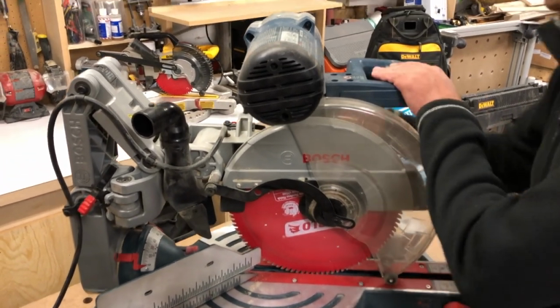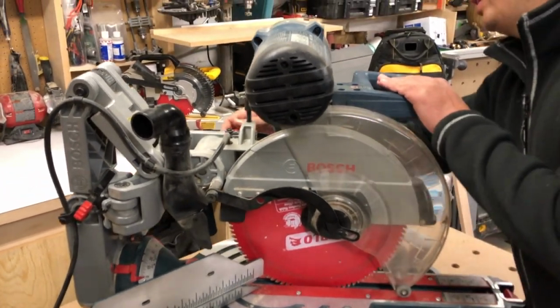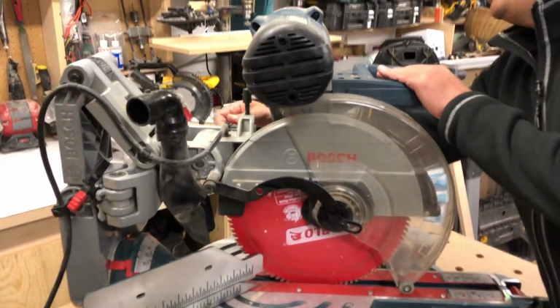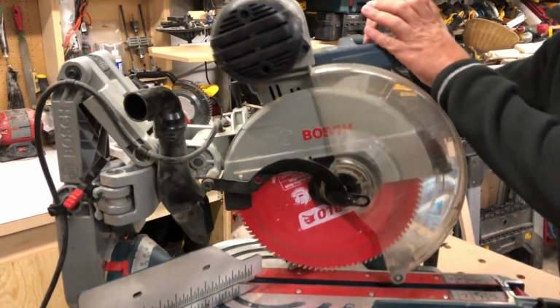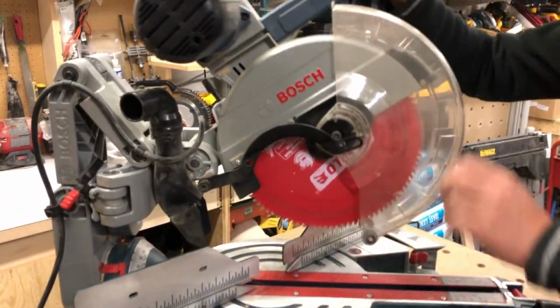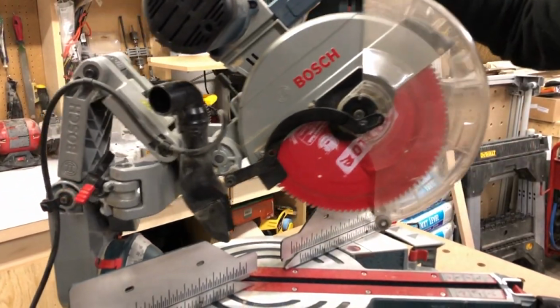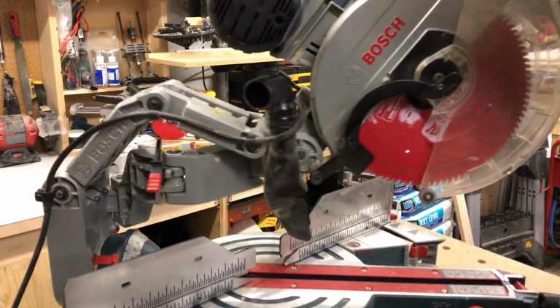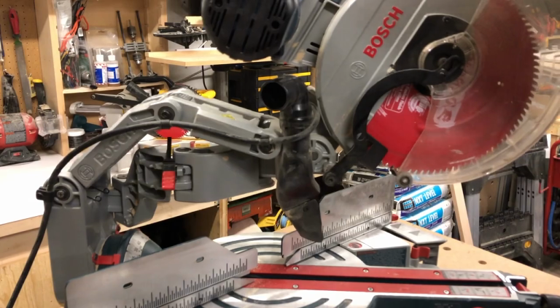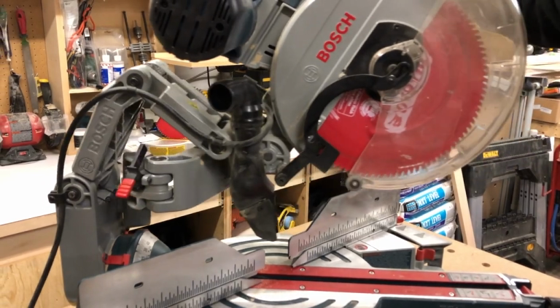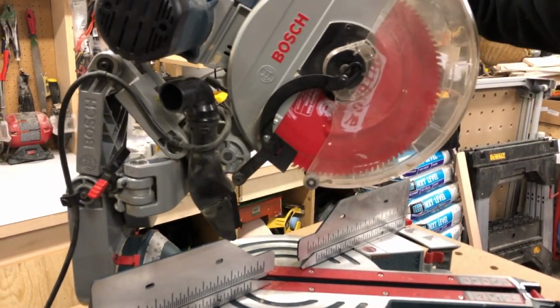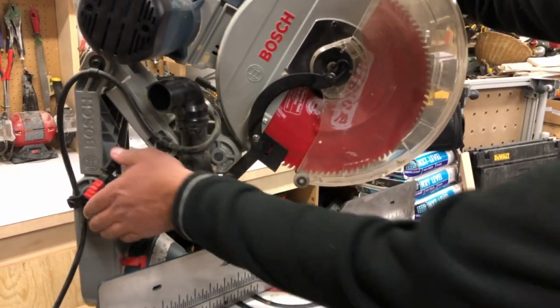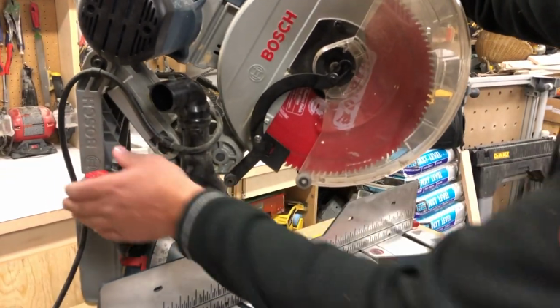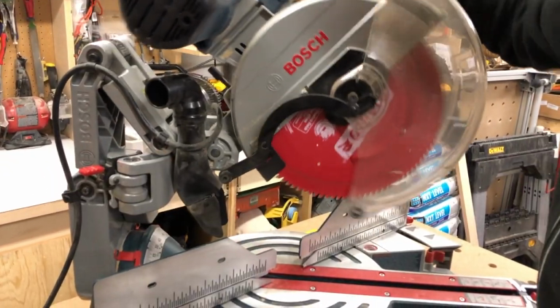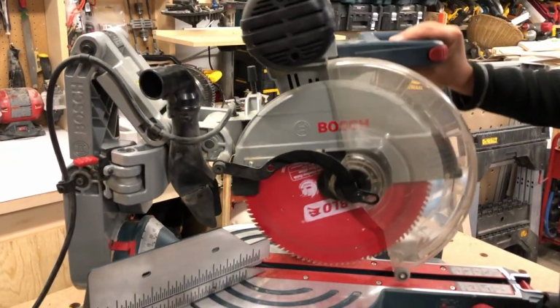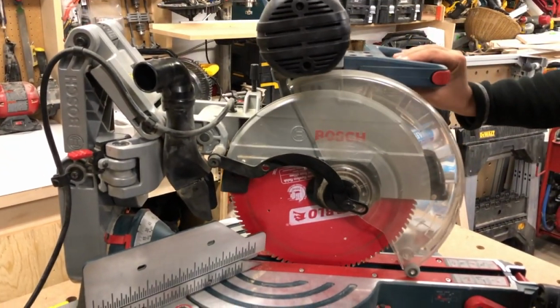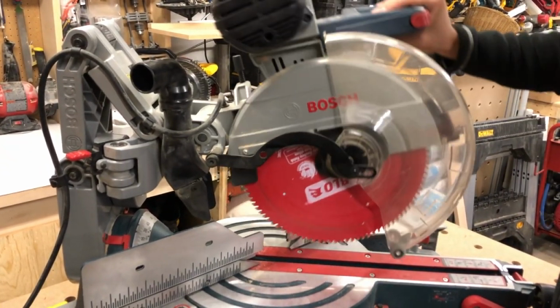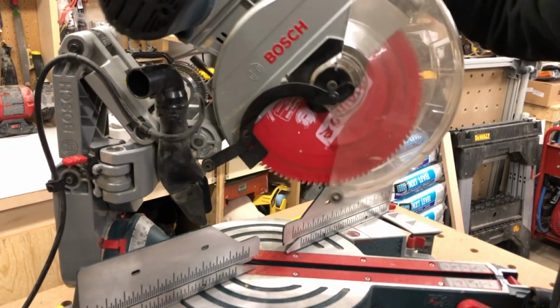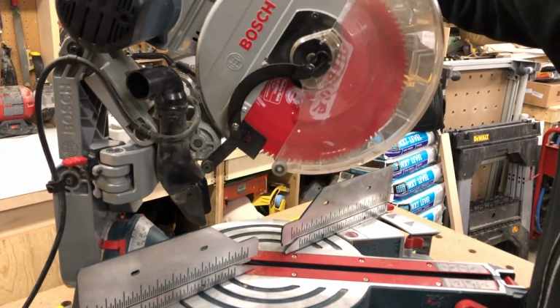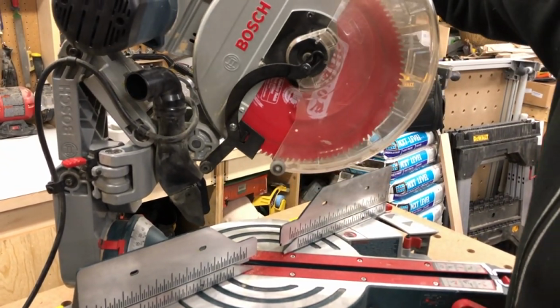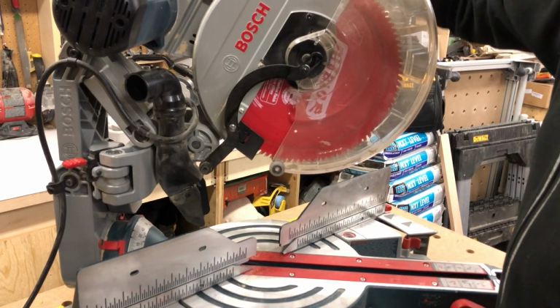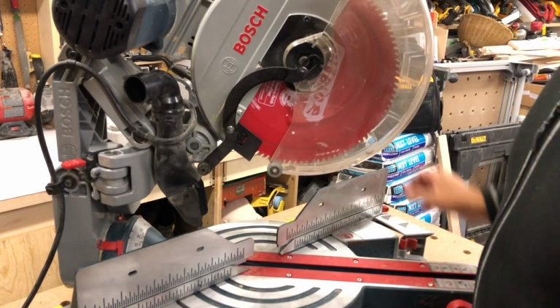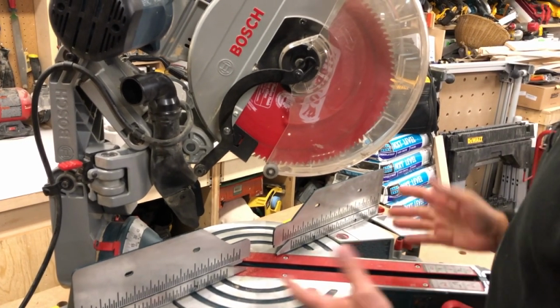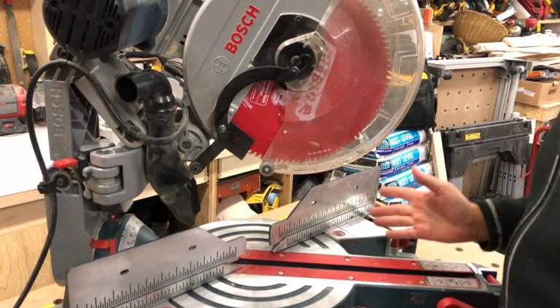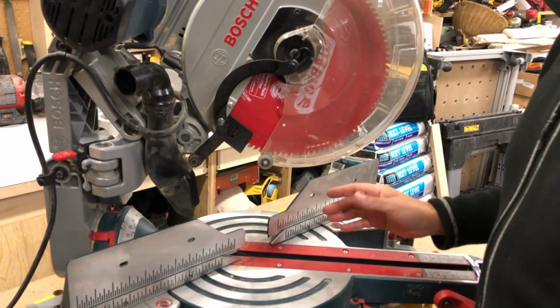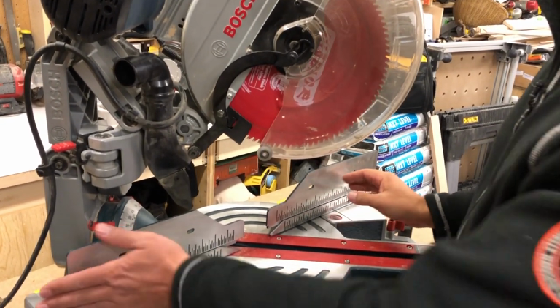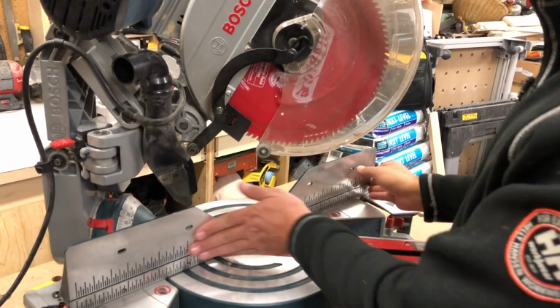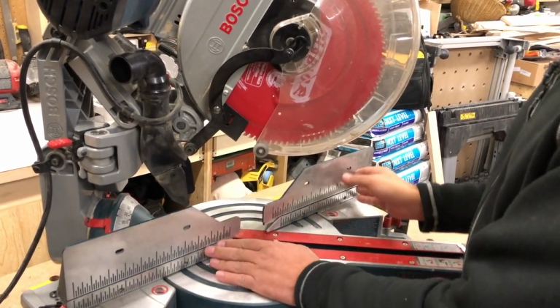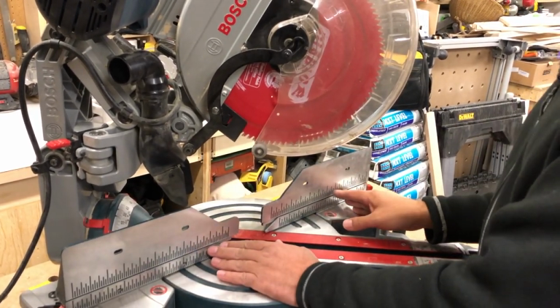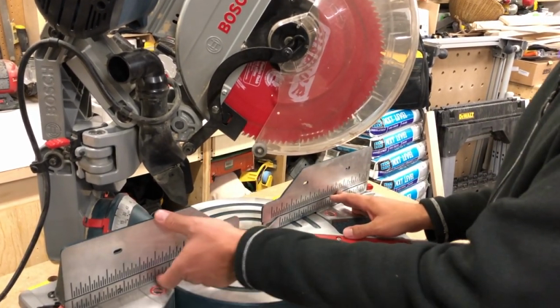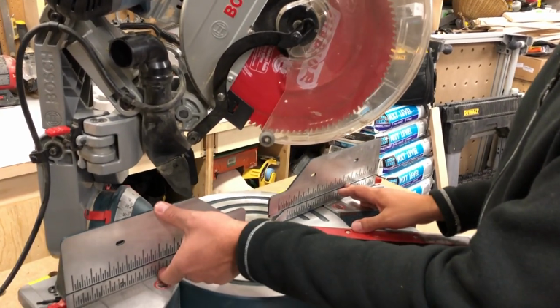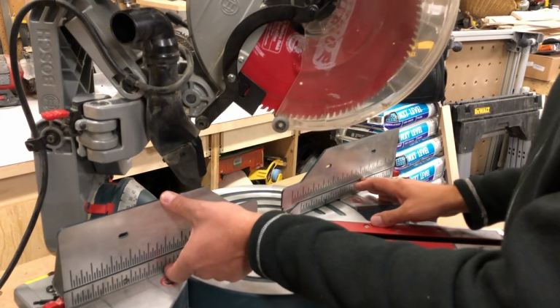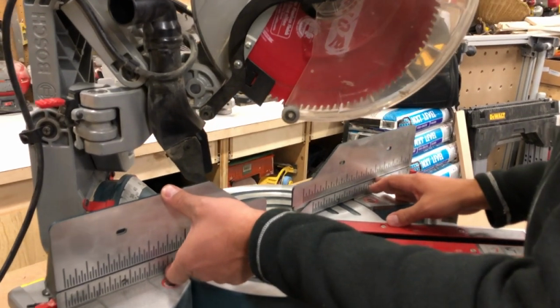You can use it as a slider, or you can just lock it in and it can be a straight chop. Some of the other features: the fence is about four and three-eighths inches high.